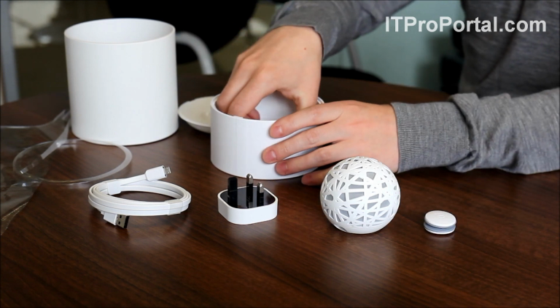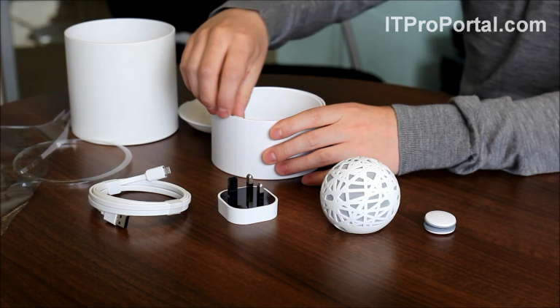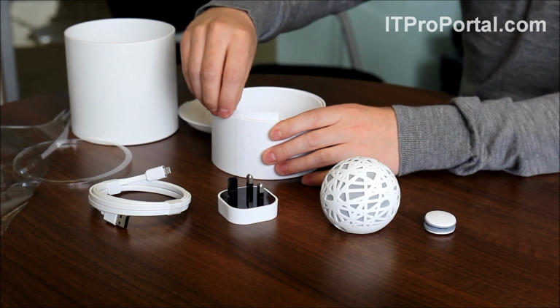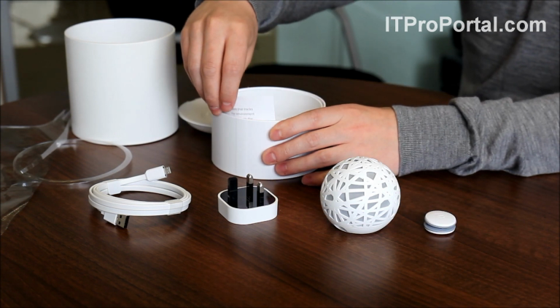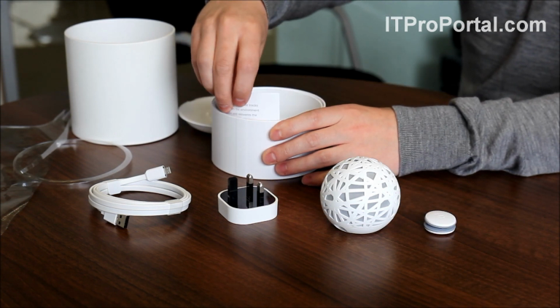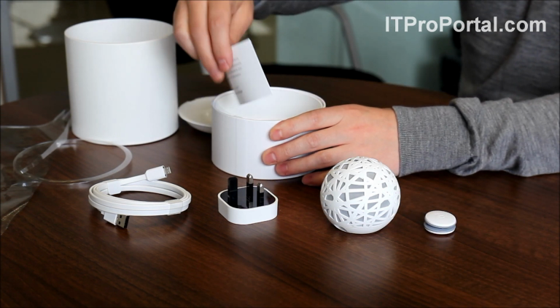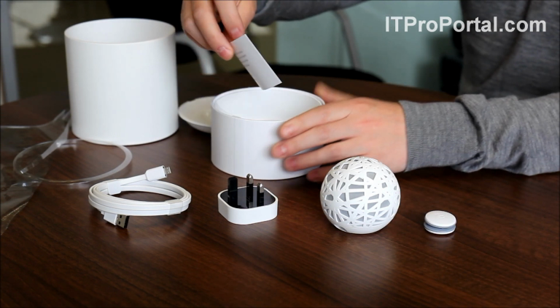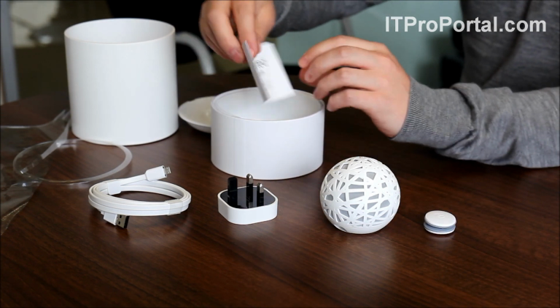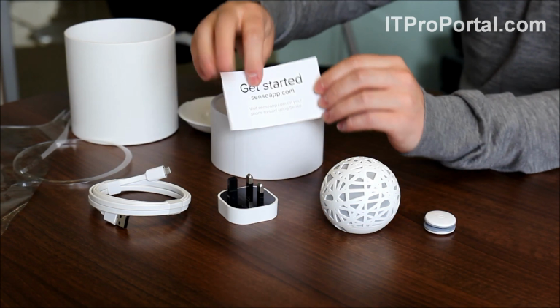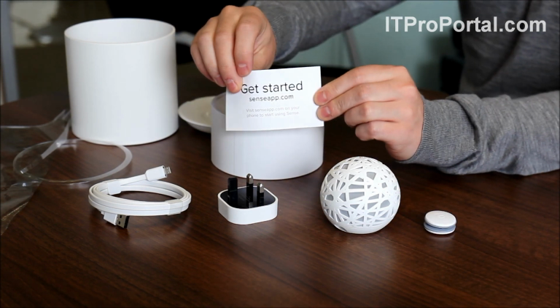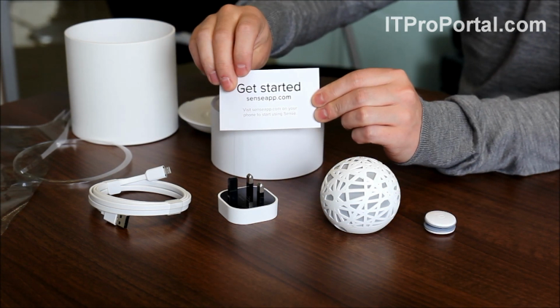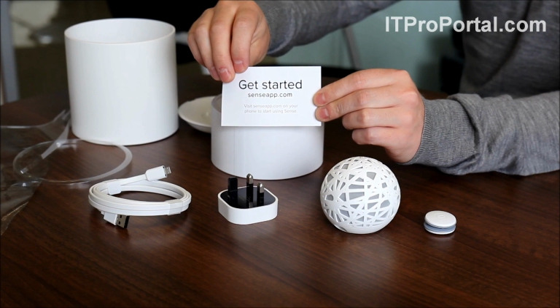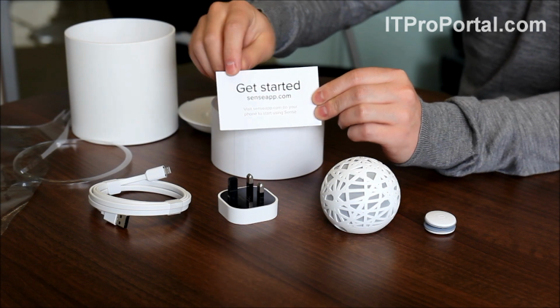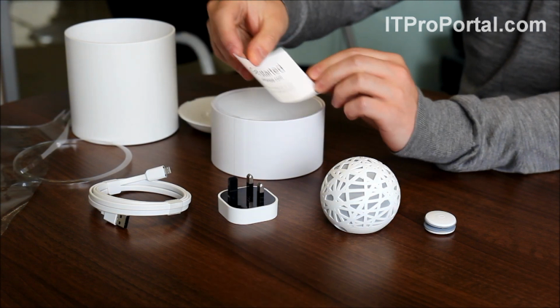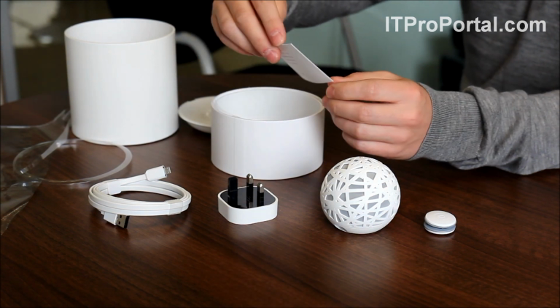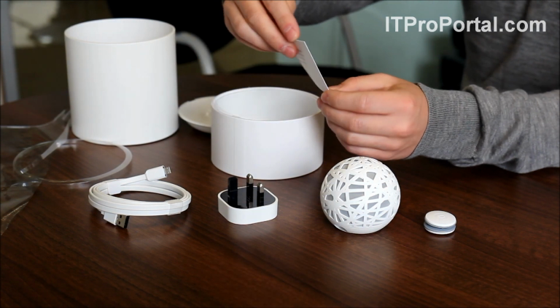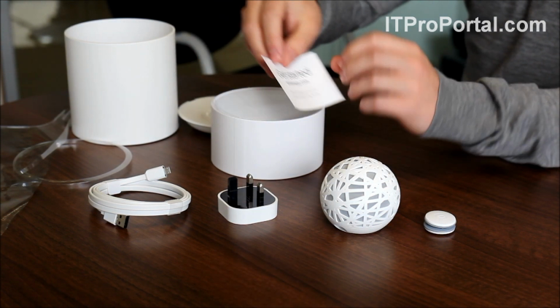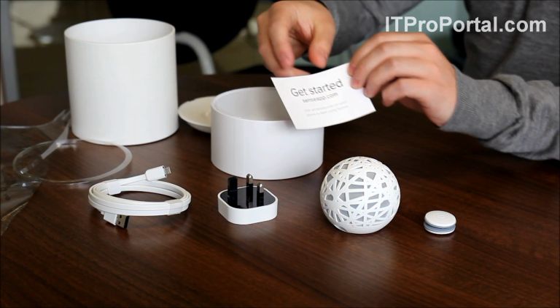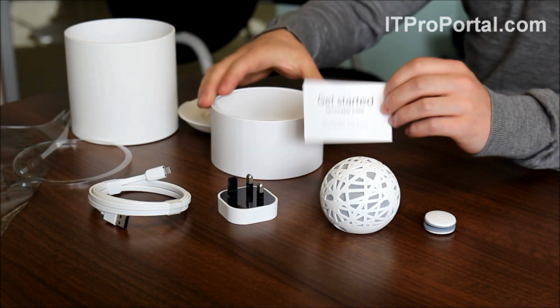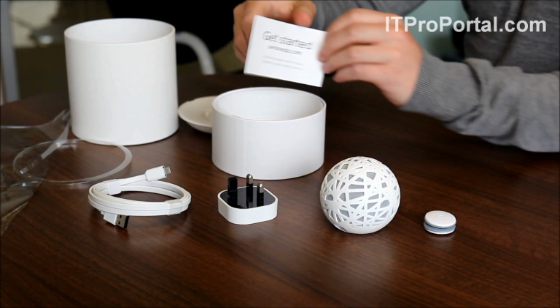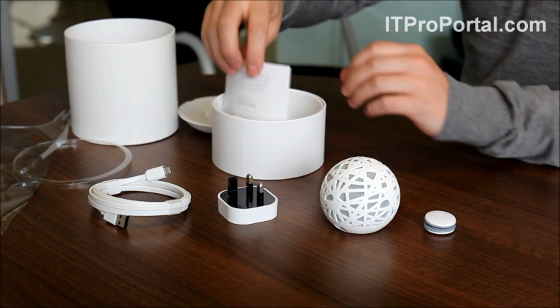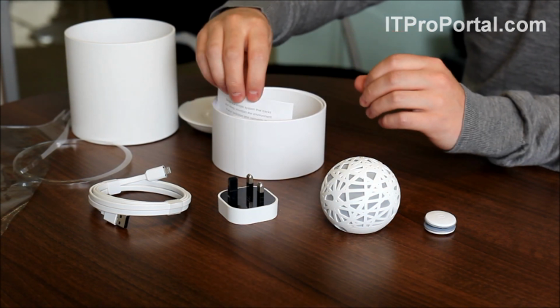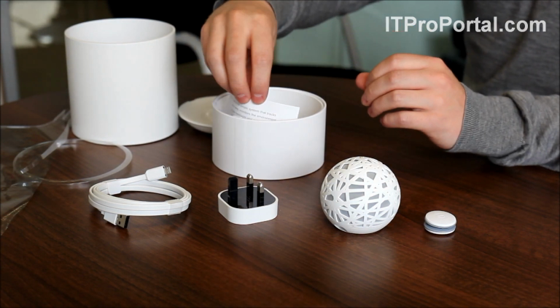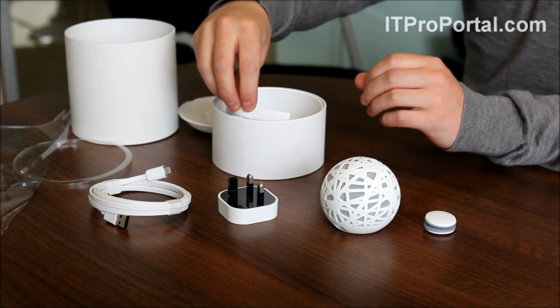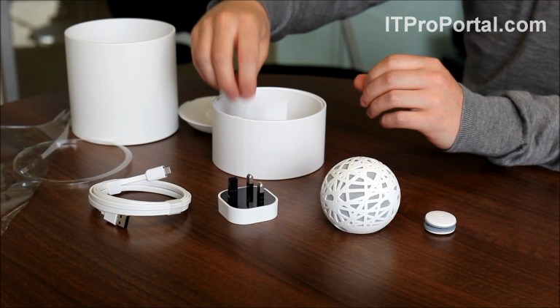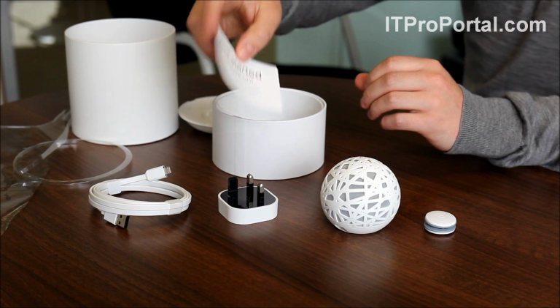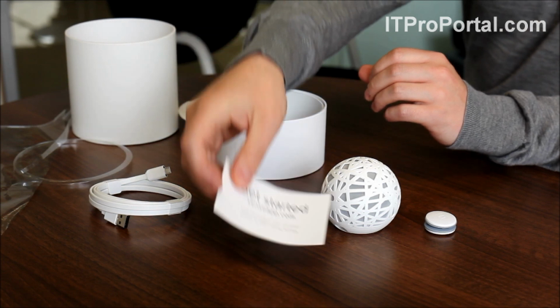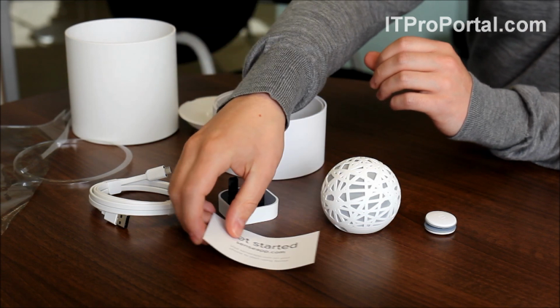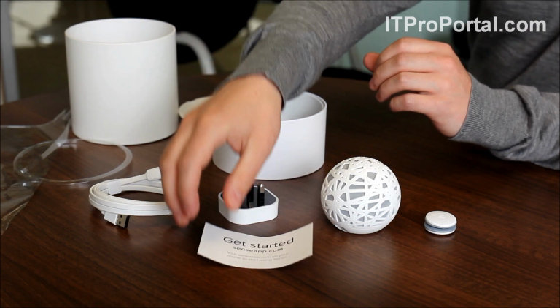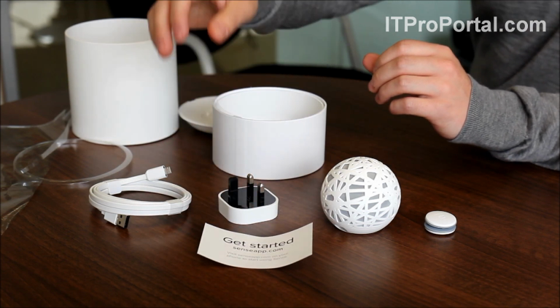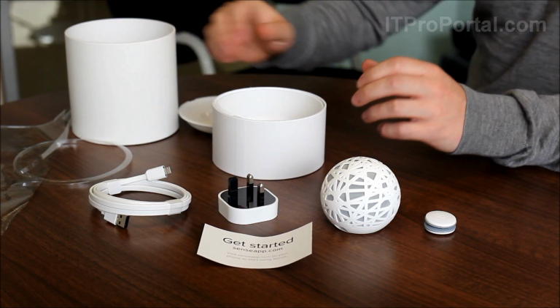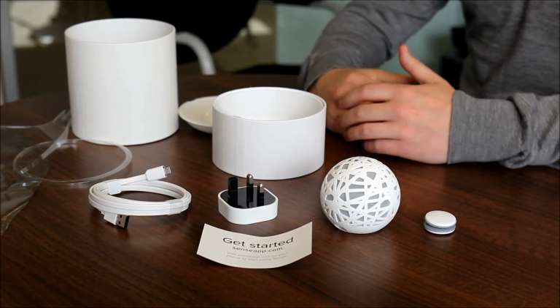Apart from that, the only thing left is the instructions. You've got to head to SenseApp.com to get yourself set up. Basically it works with an app — you sync it to your smartphone, and then it will tell you all about how well you're sleeping.